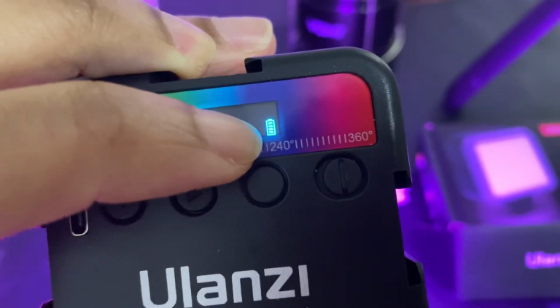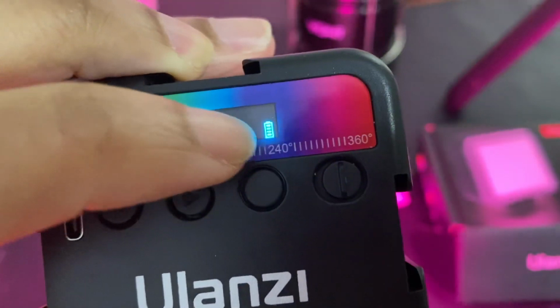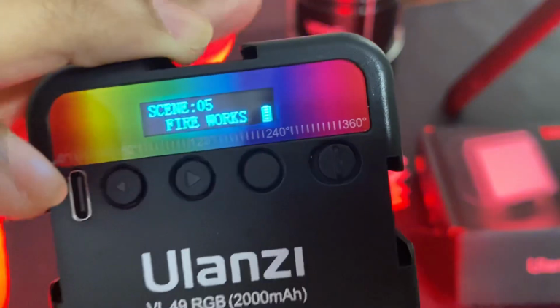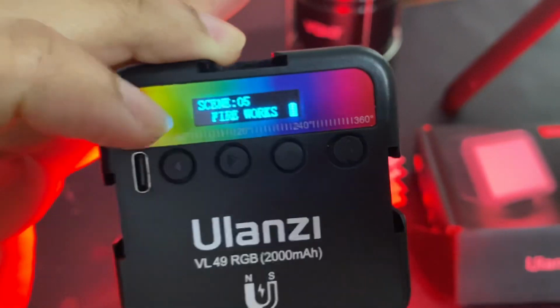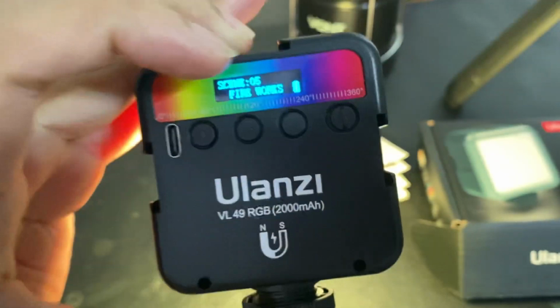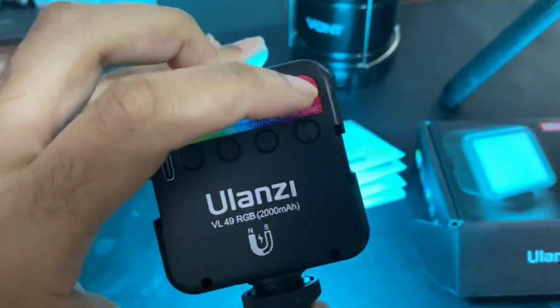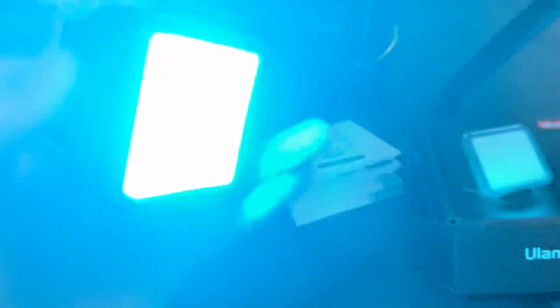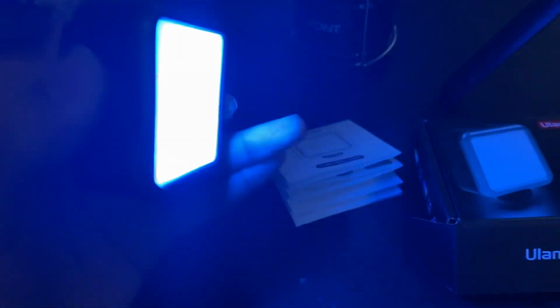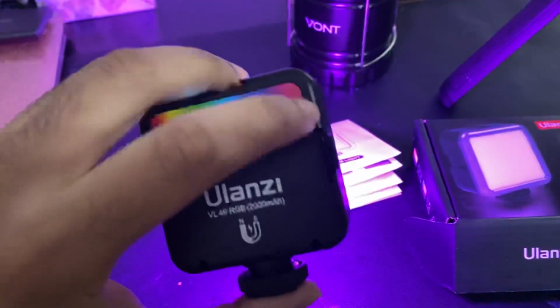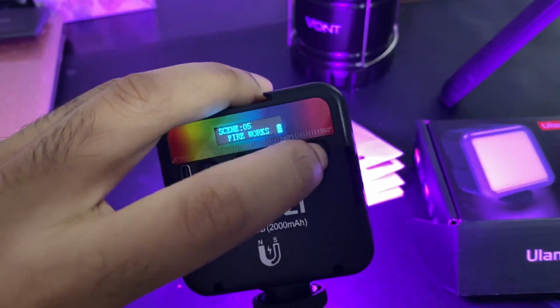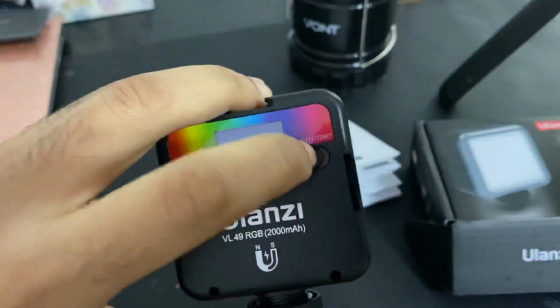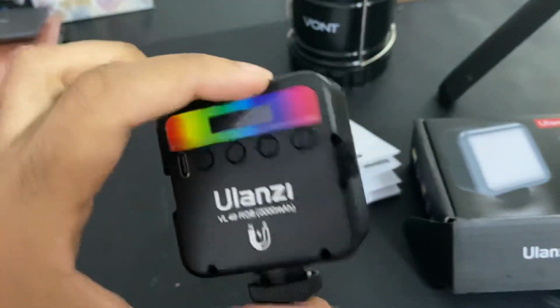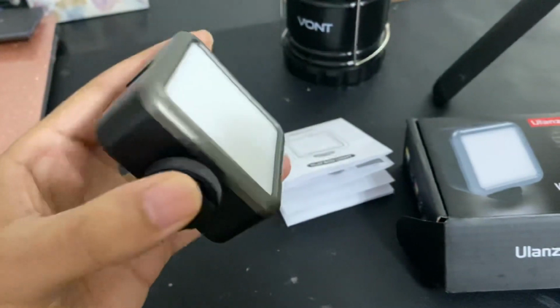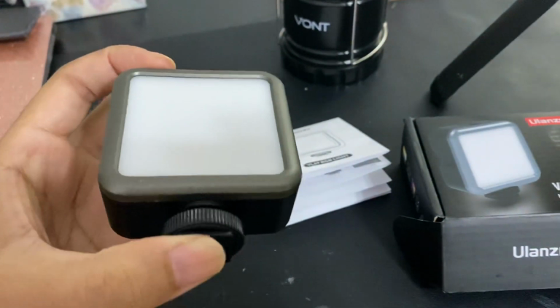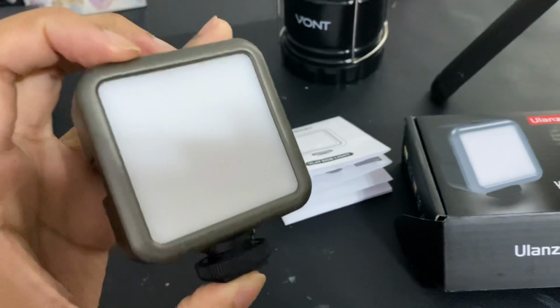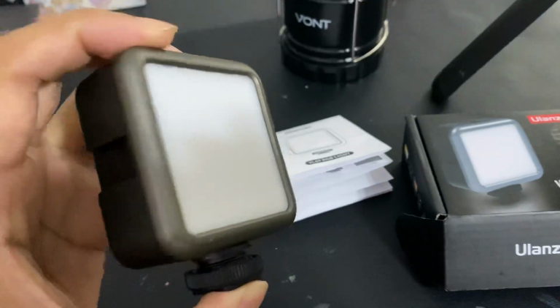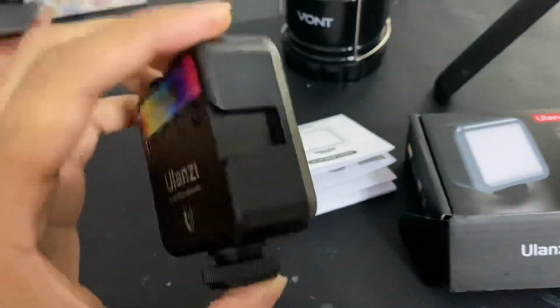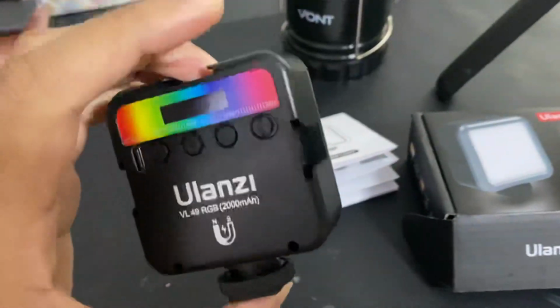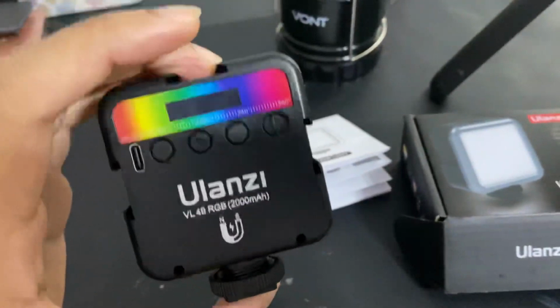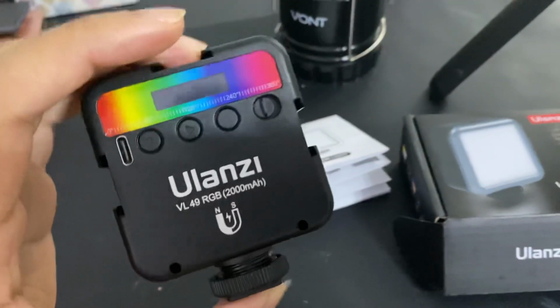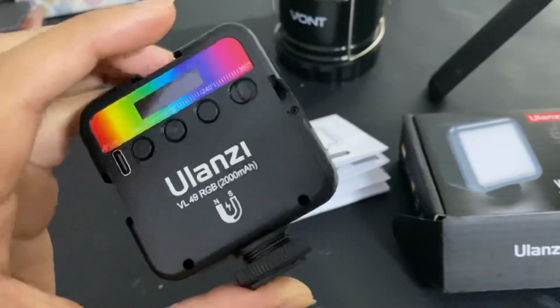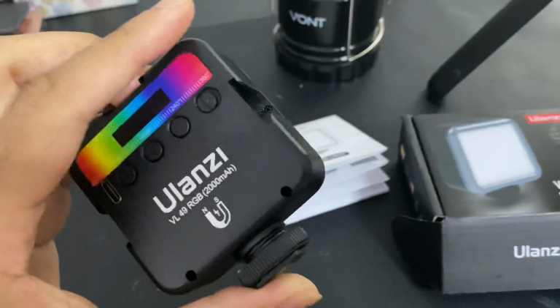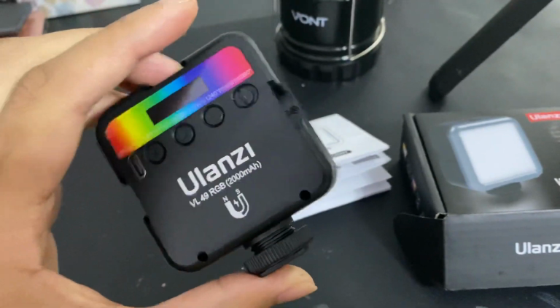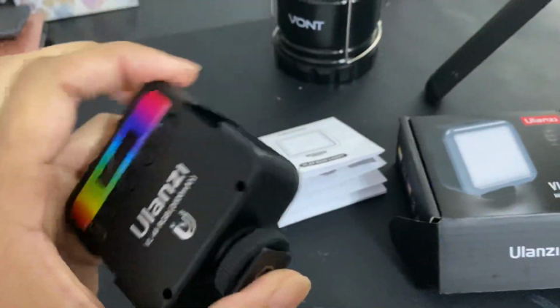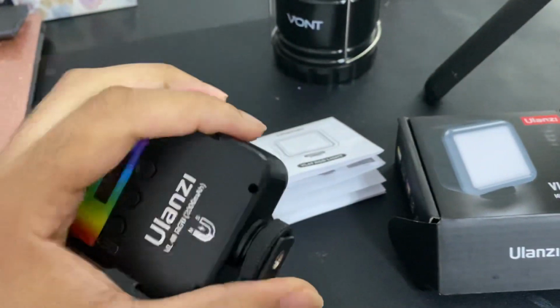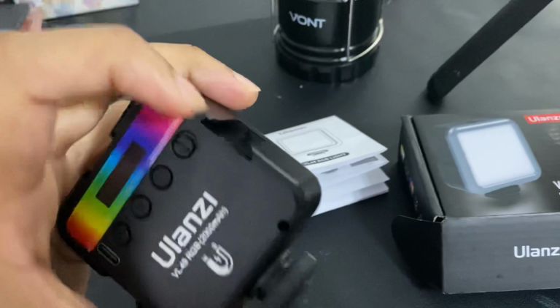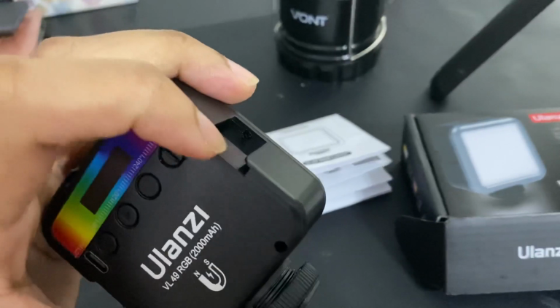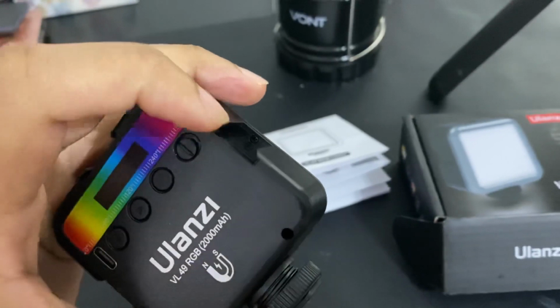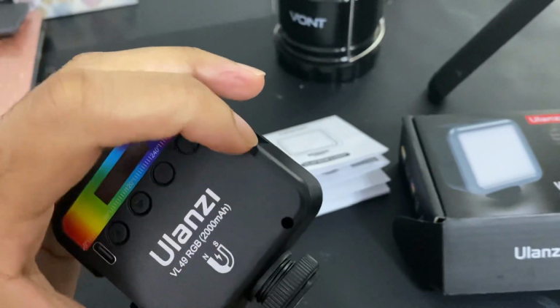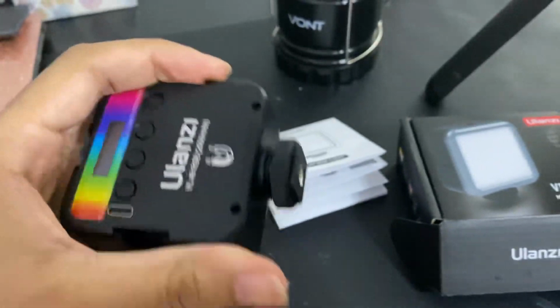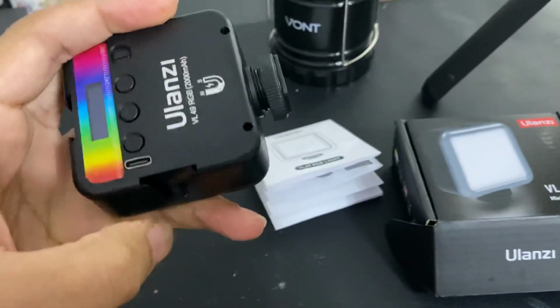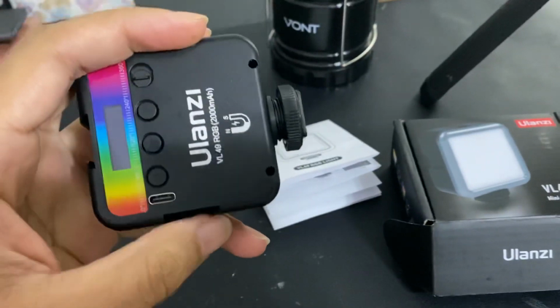You can see the battery right here — it's fully charged. So overall, this Ulanzi mini RGB light is where it's at, especially if you're a content creator.